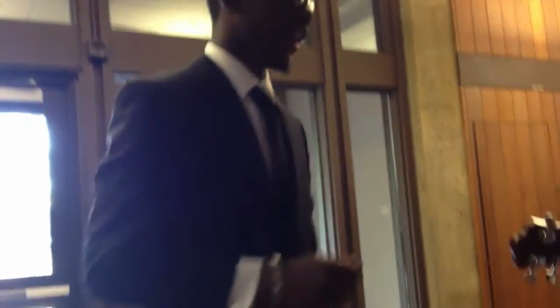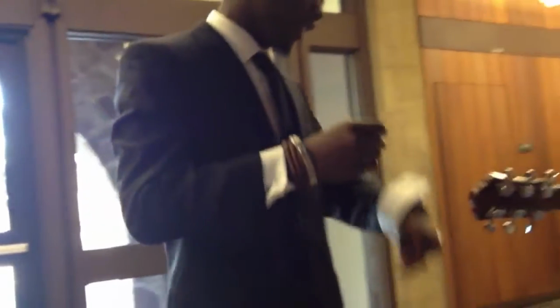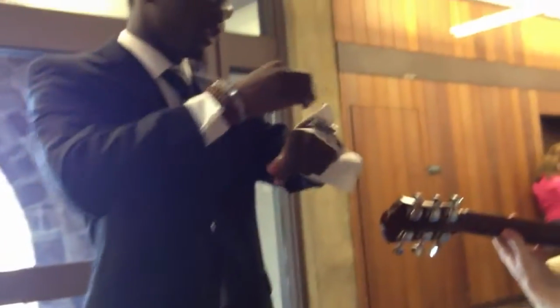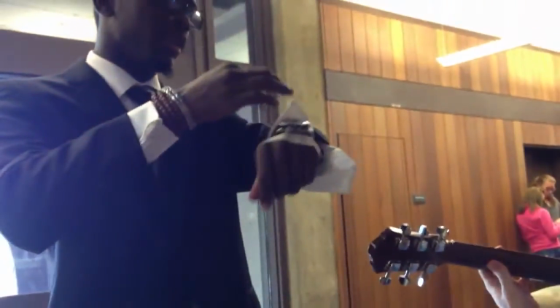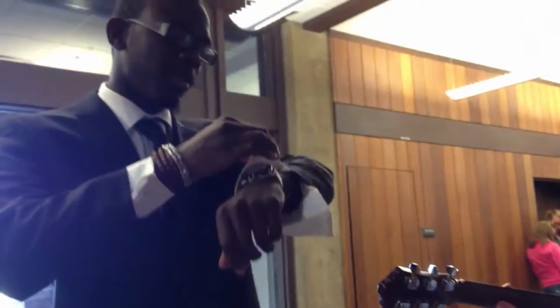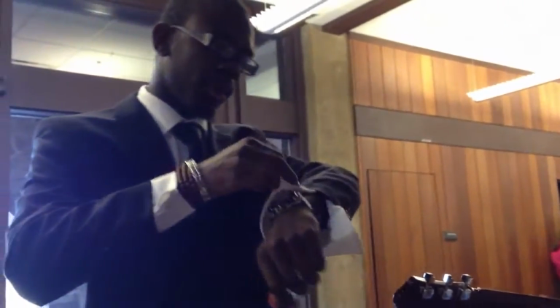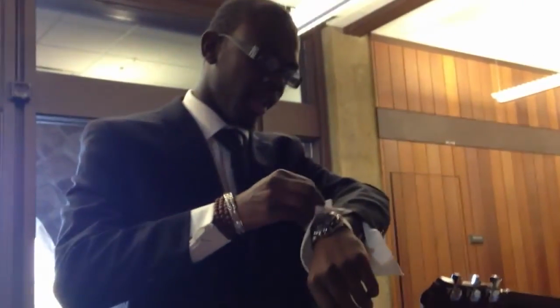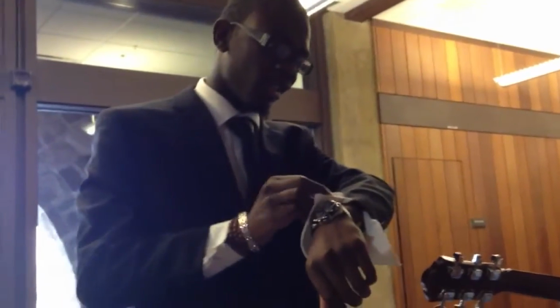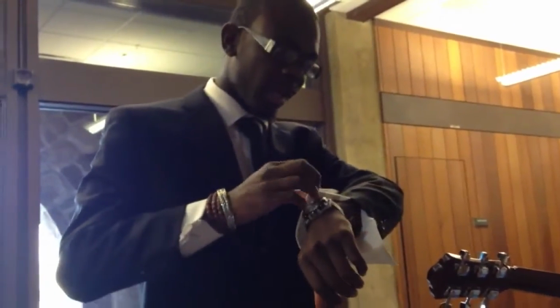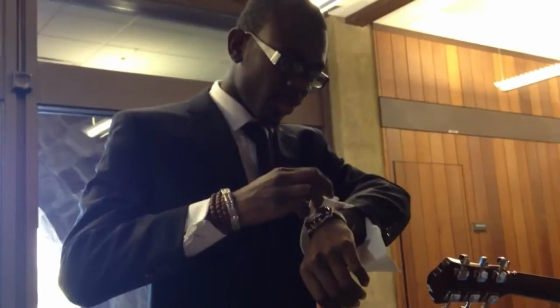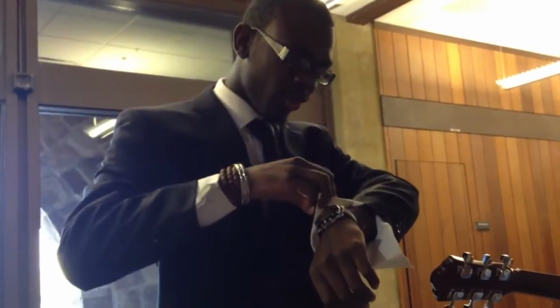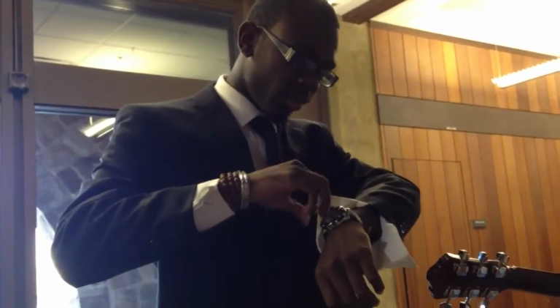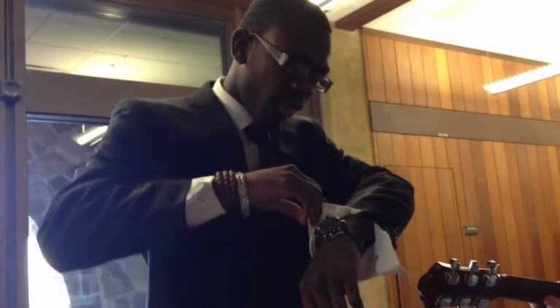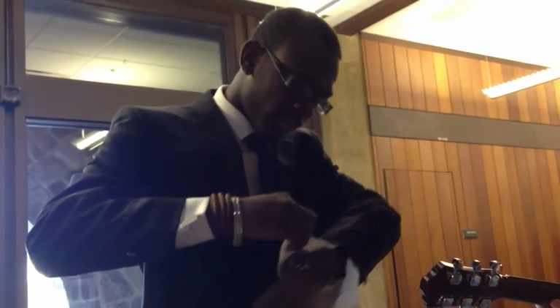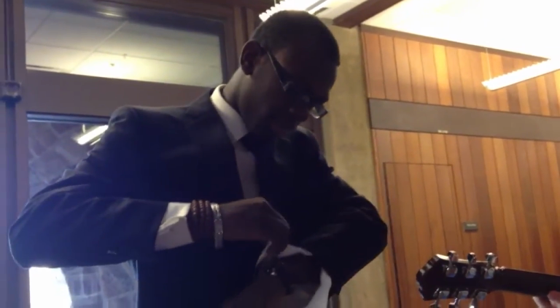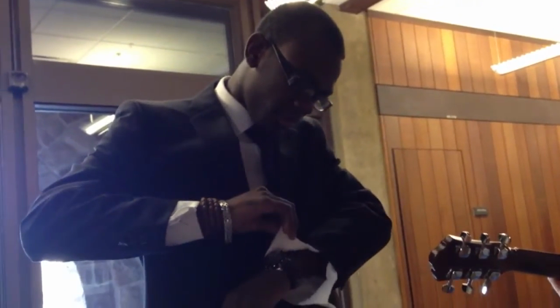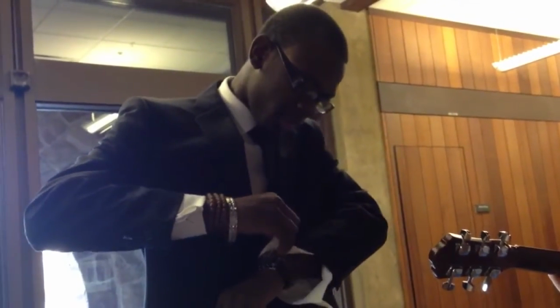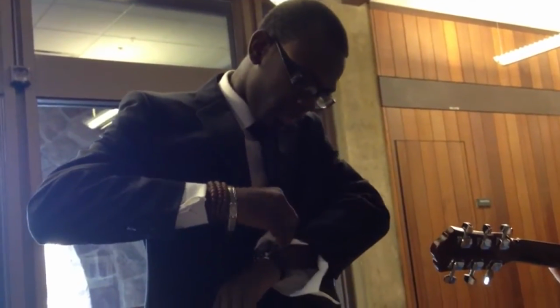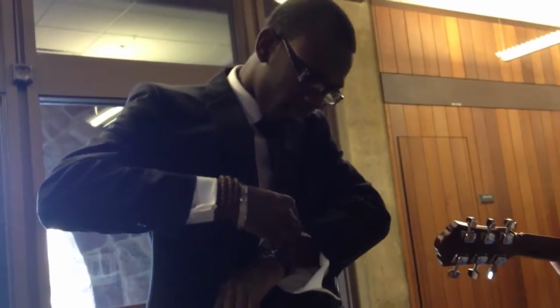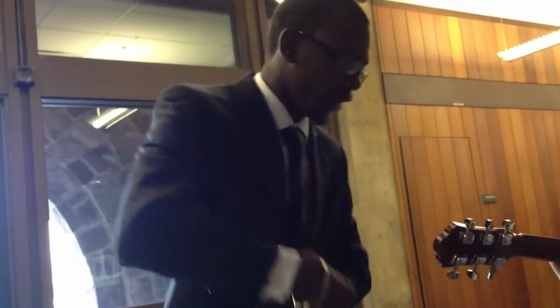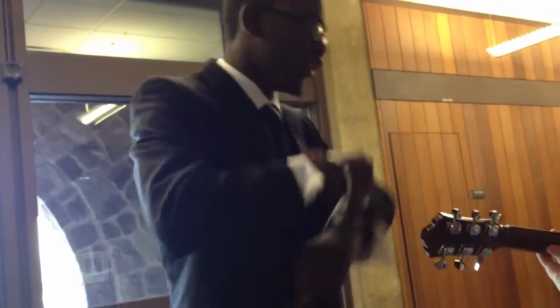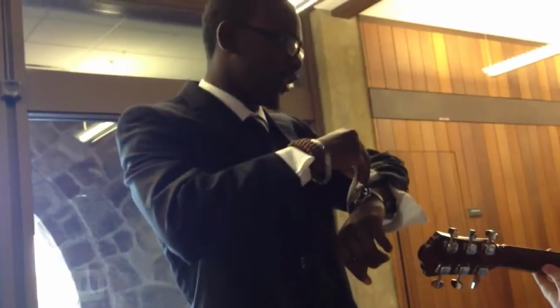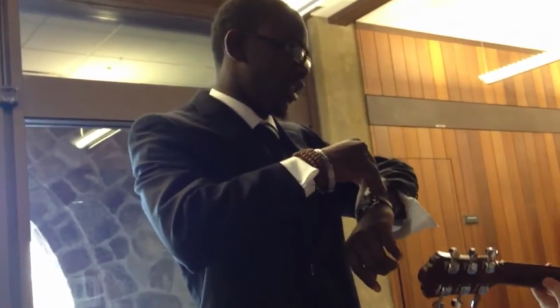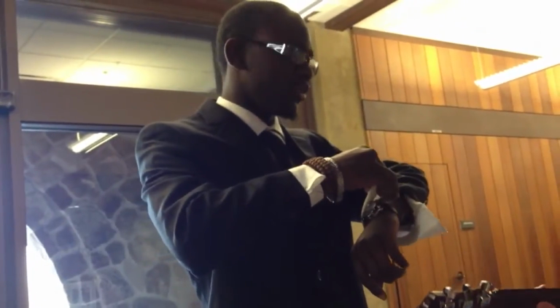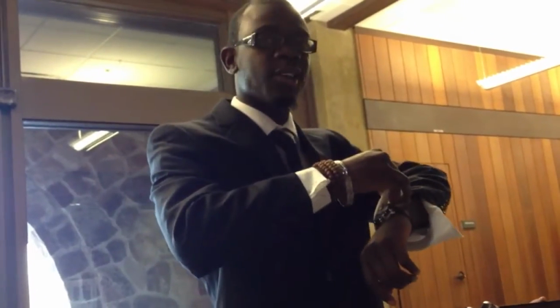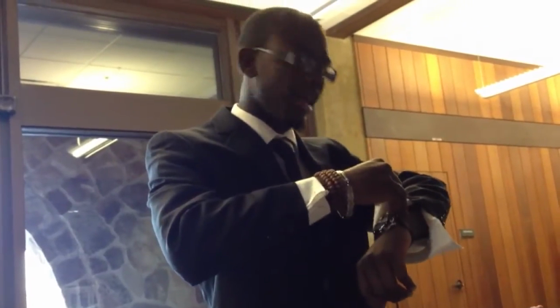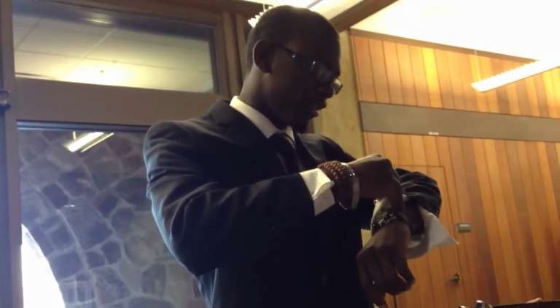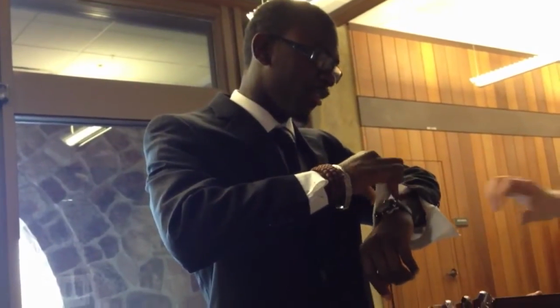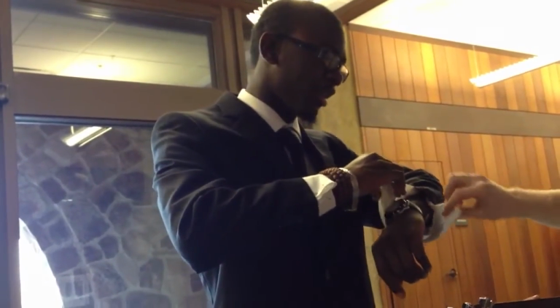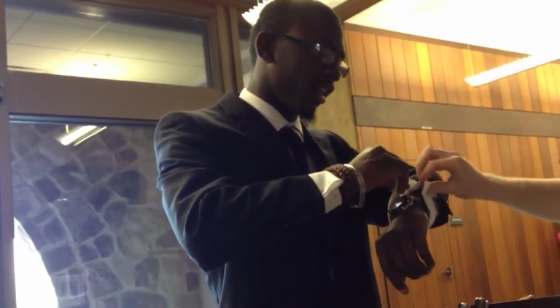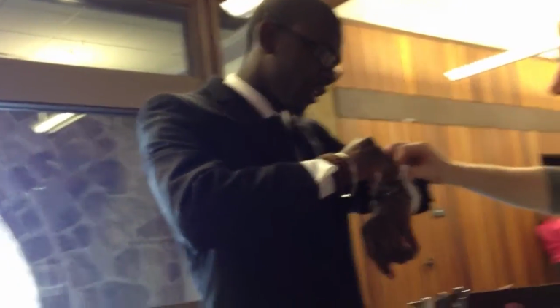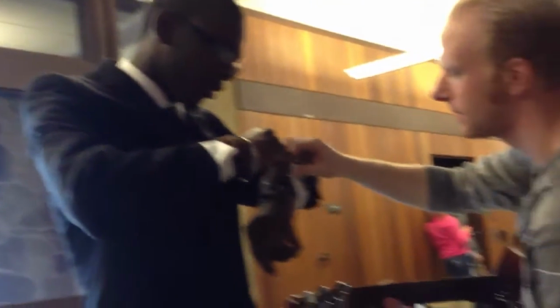What you do is you take the paperclip, and you stick one in through all the holes of the cufflinks shirt, which there should be four of them. And it's really hard to do by yourself, so get a friend that plays guitar to help you.